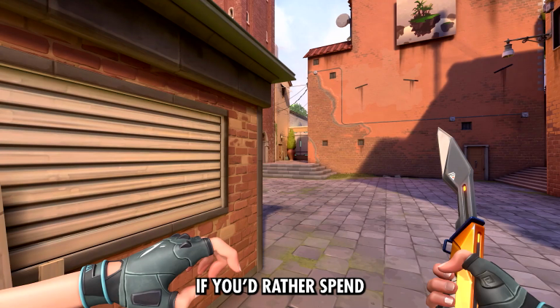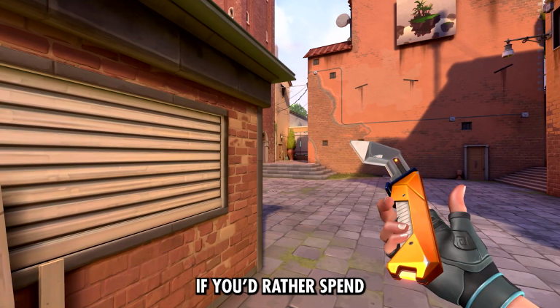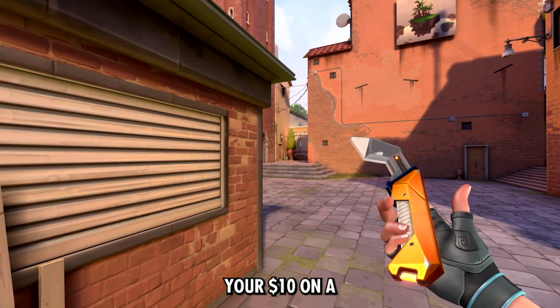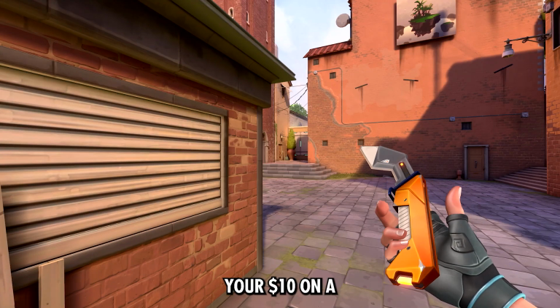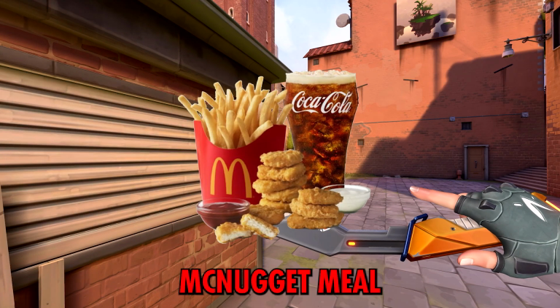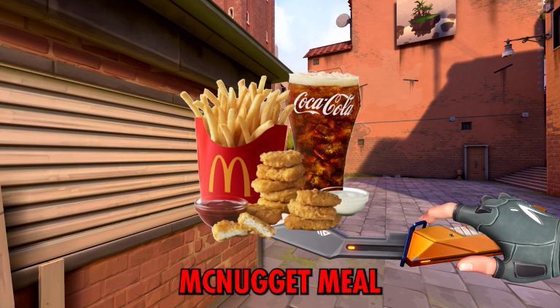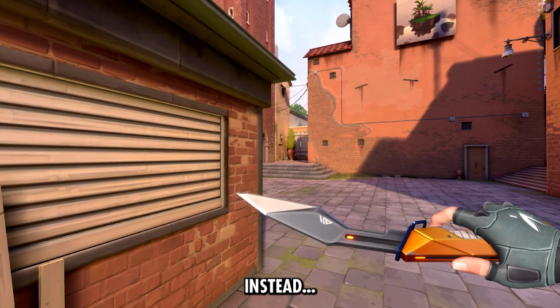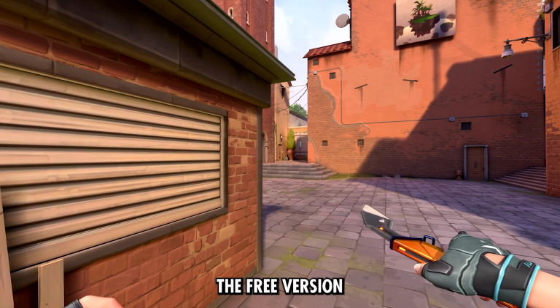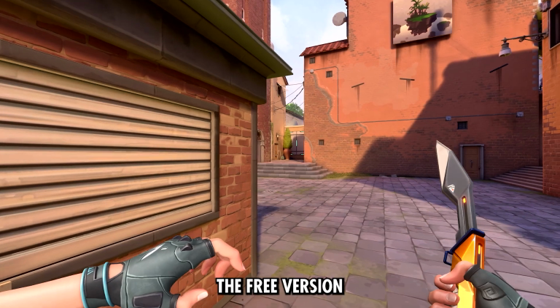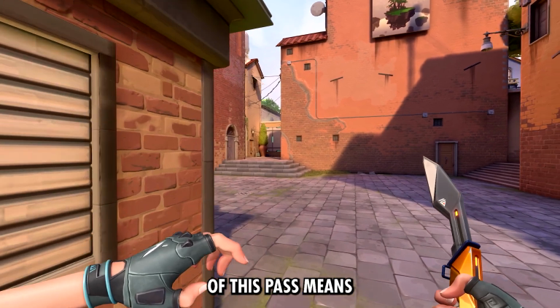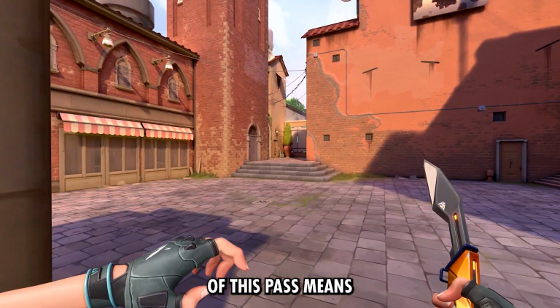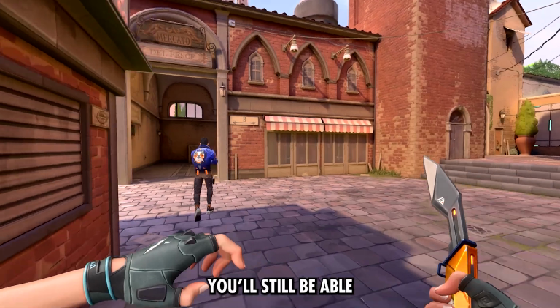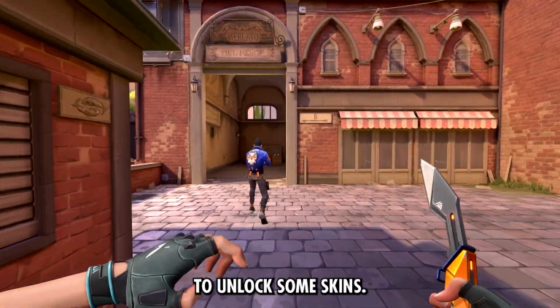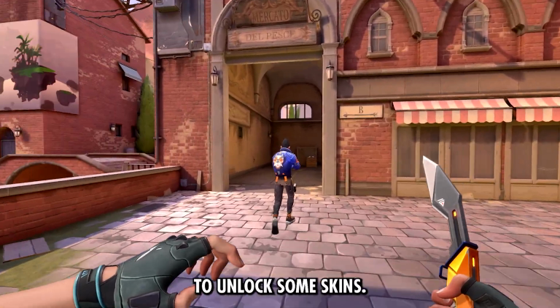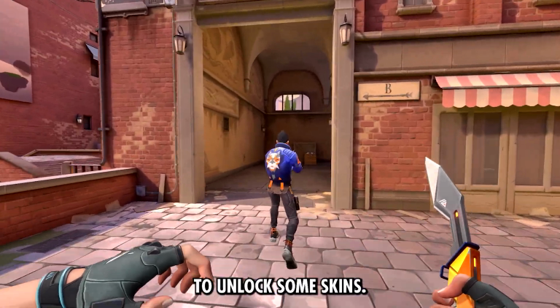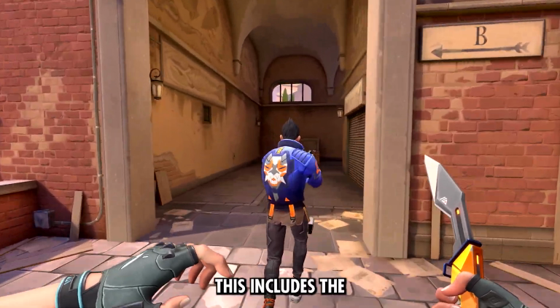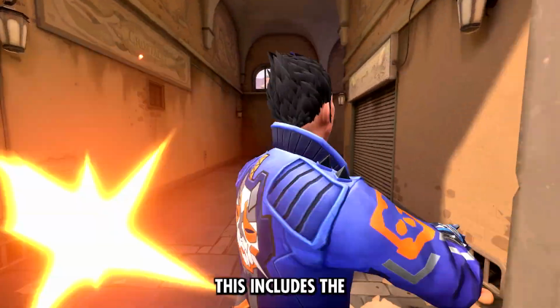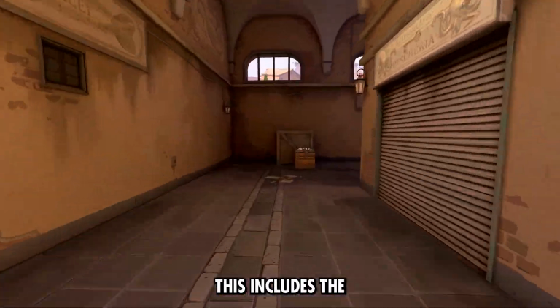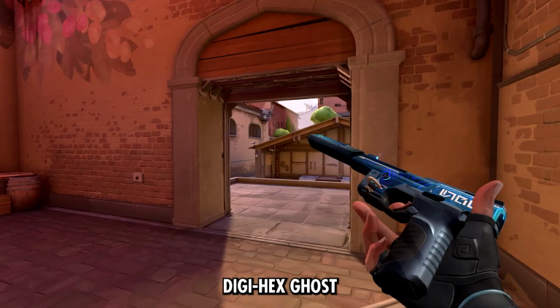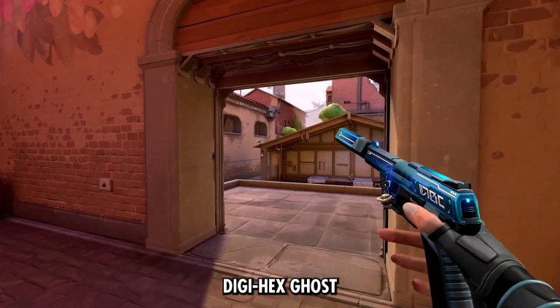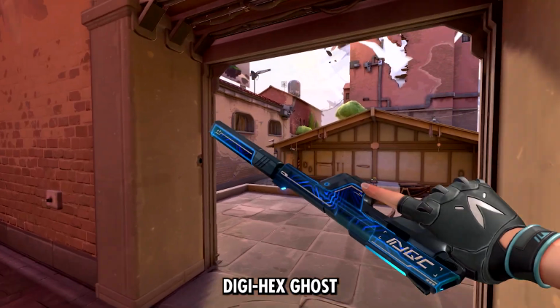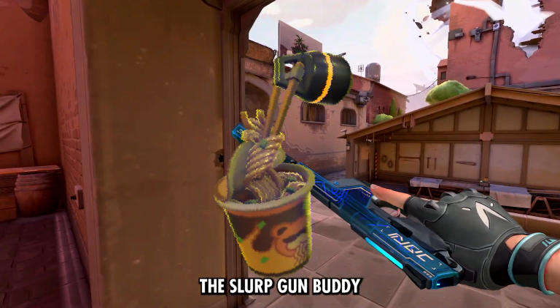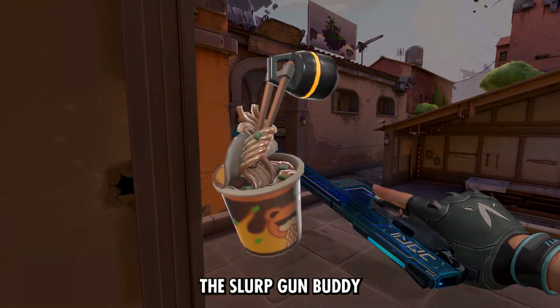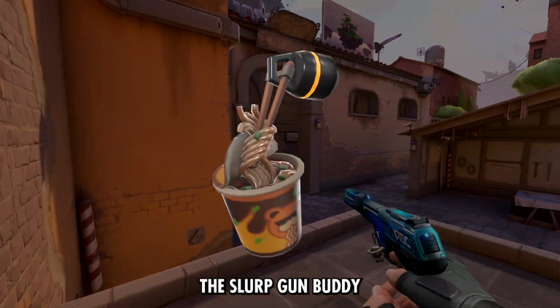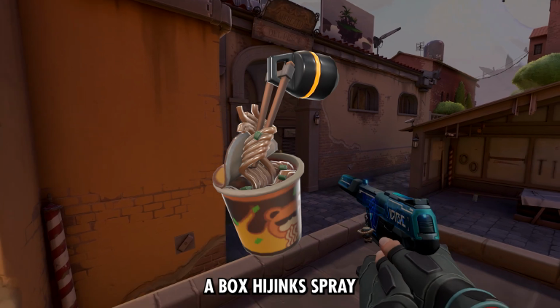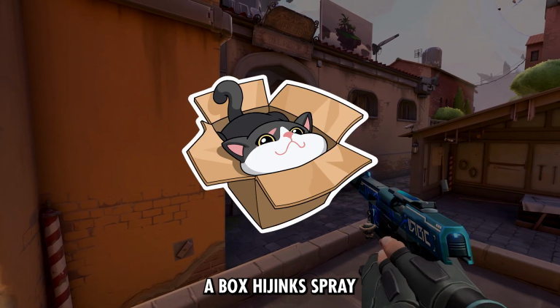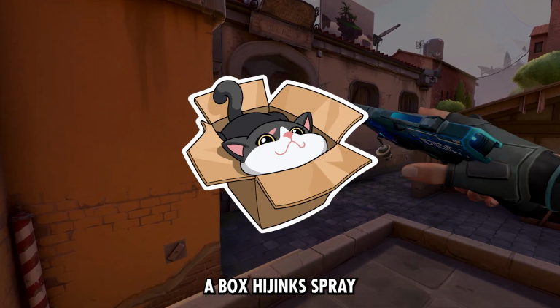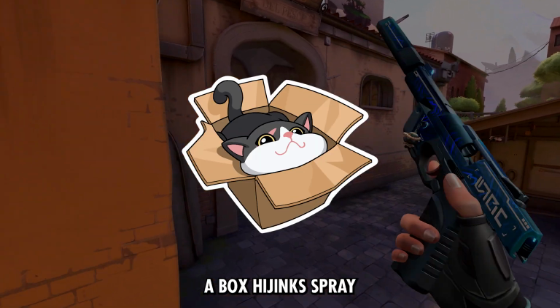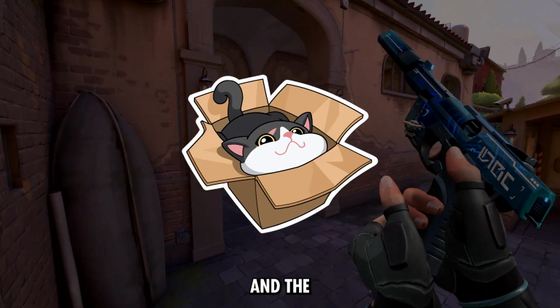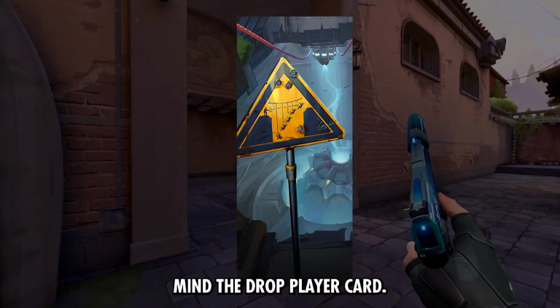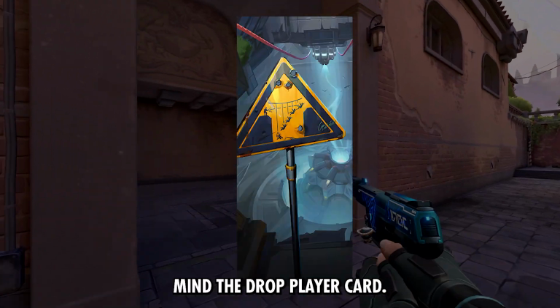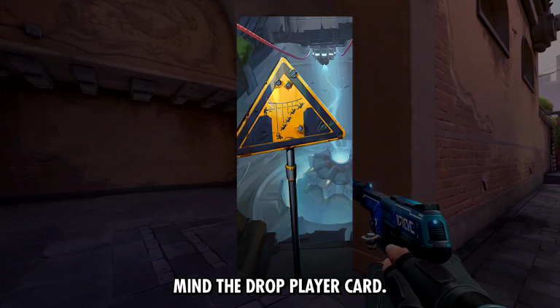If you'd rather spend your $10 on a McNugget meal instead, the free version of this pass means you'll still be able to unlock some skins. This includes the Digihex Ghost, the Slurp Gun Buddy, a Box Hijink Spray, and the Mind the Drop Player Card.